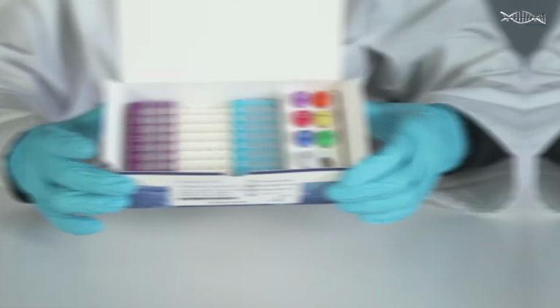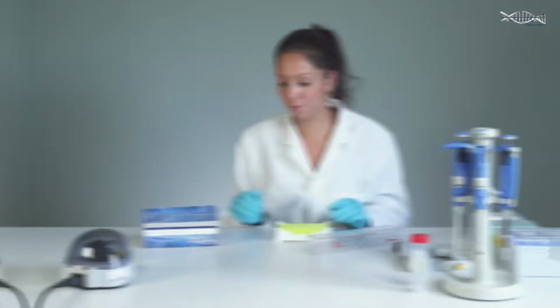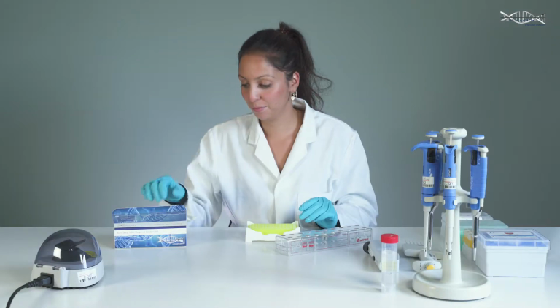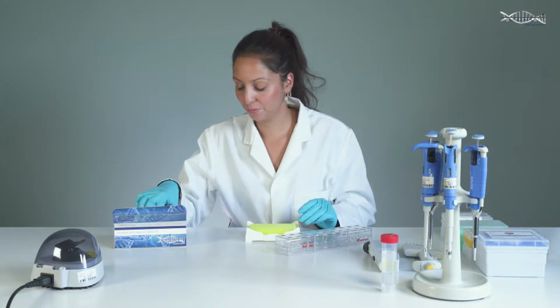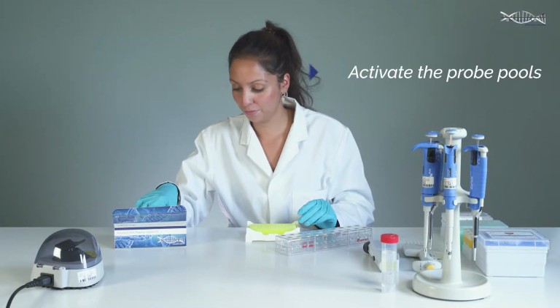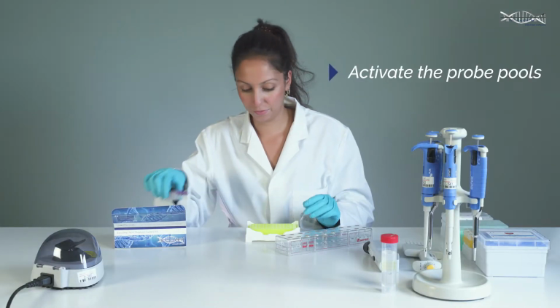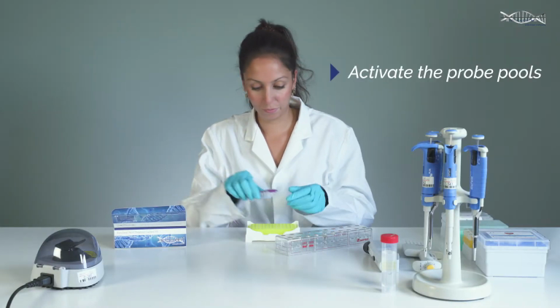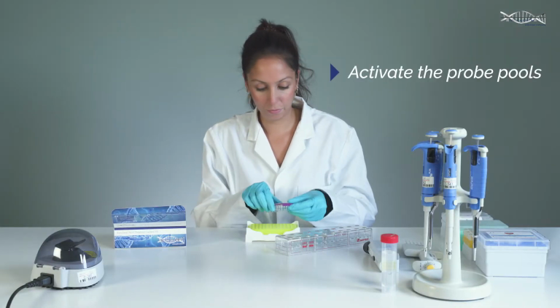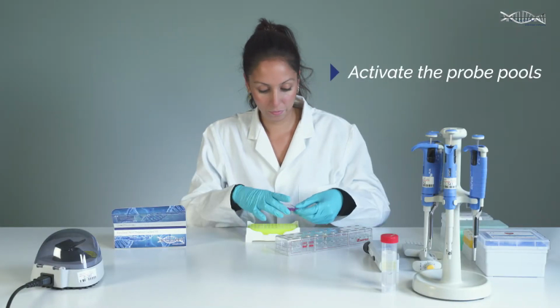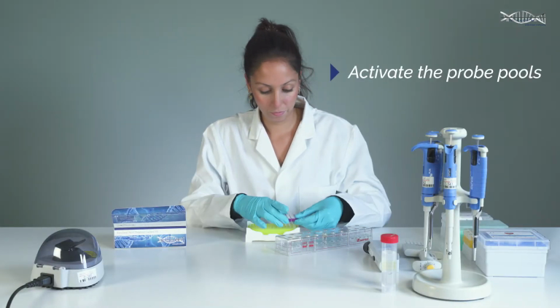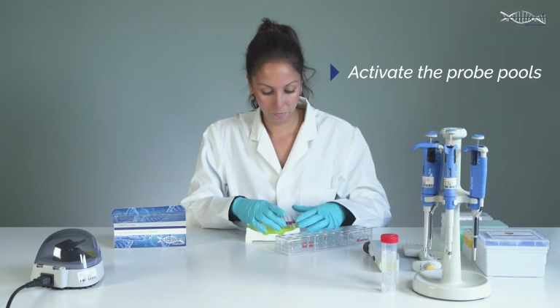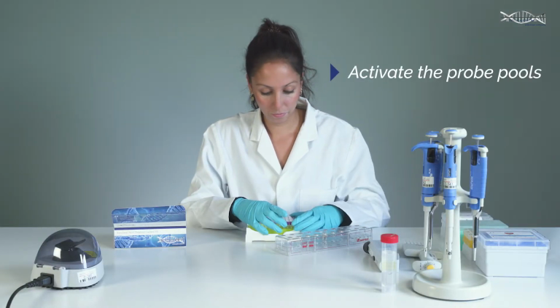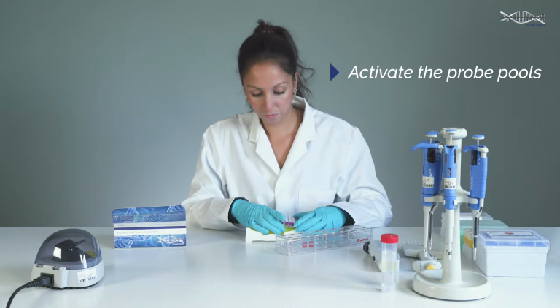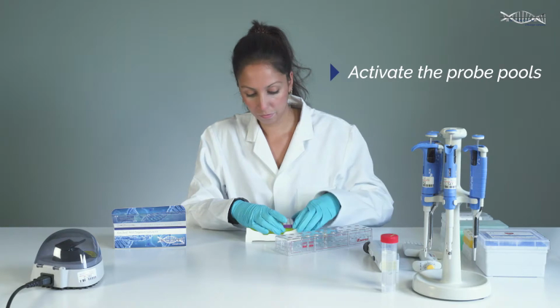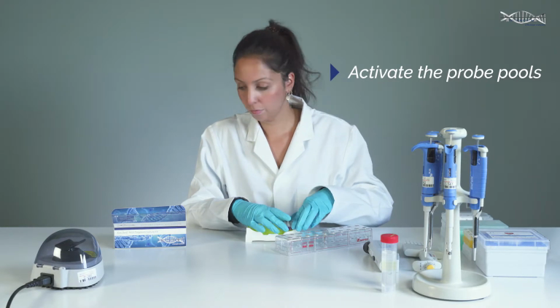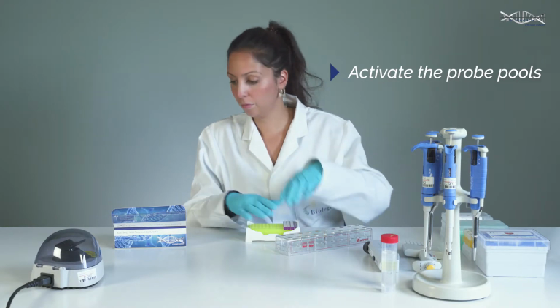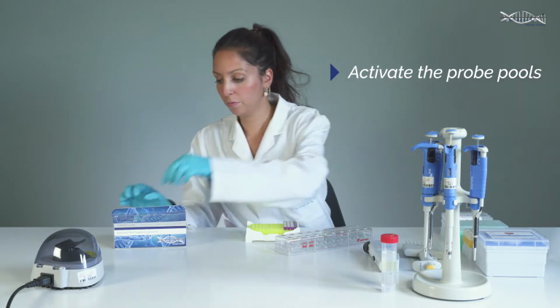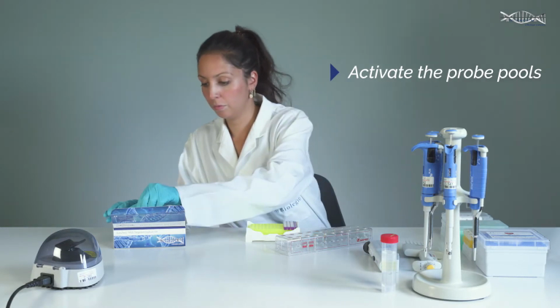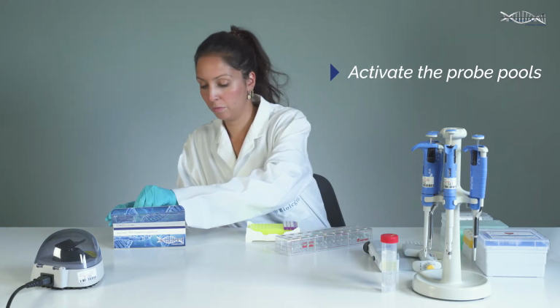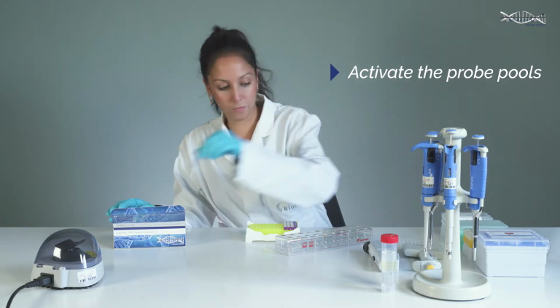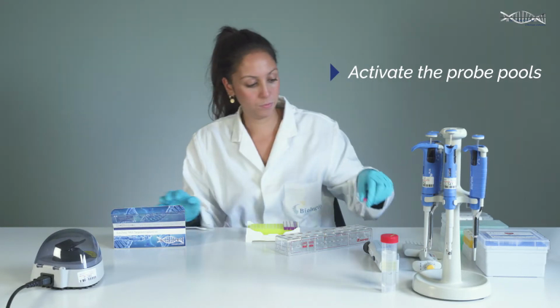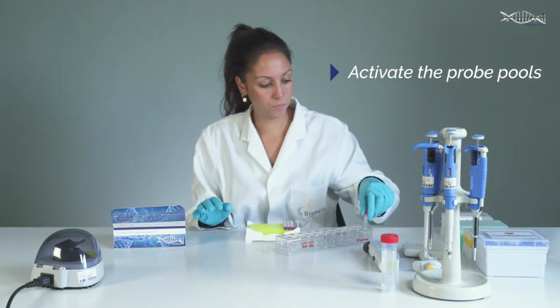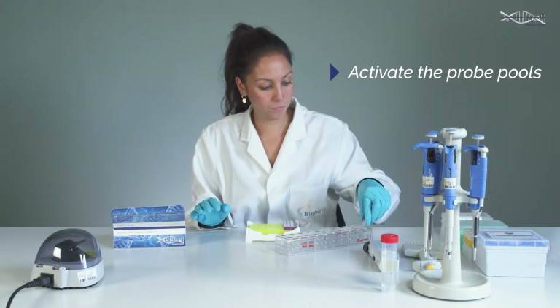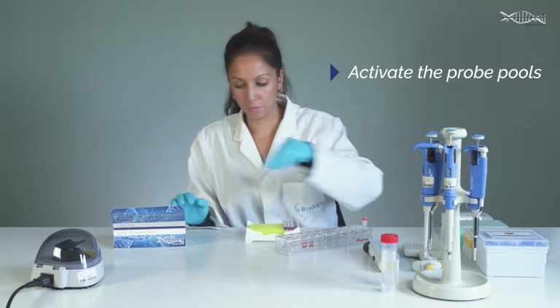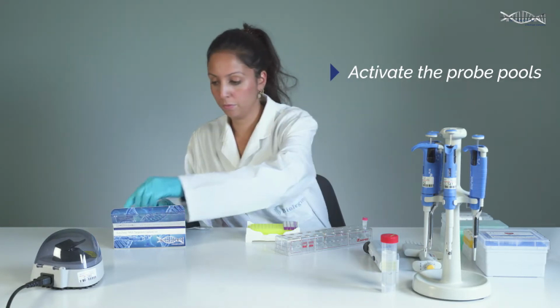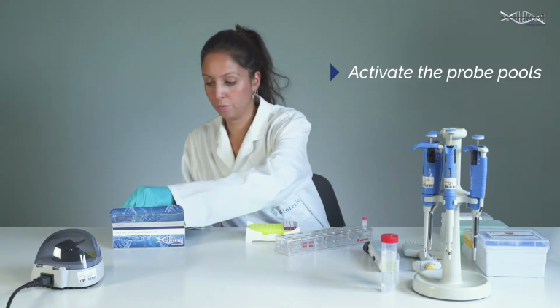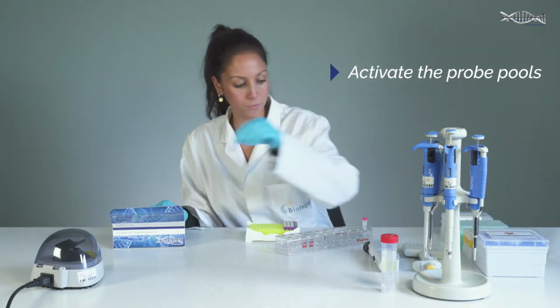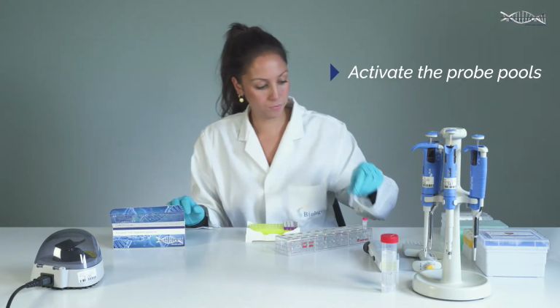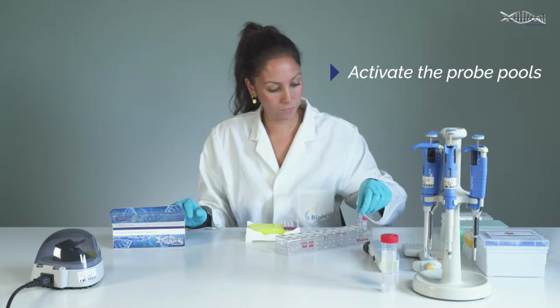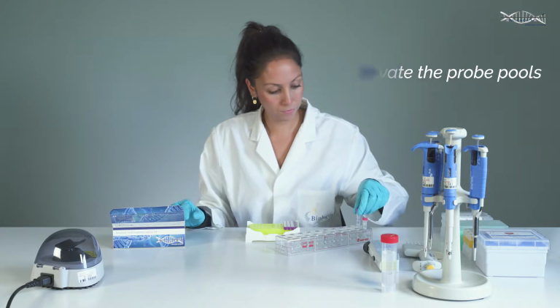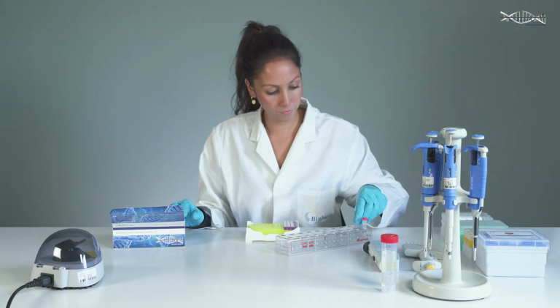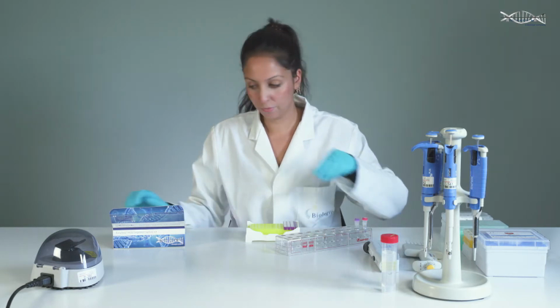Start by activating the probe pools by mixing the hybridization buffer with the extension and ligation enzyme mix, and add to the pre-dispensed probes provided in the kit.